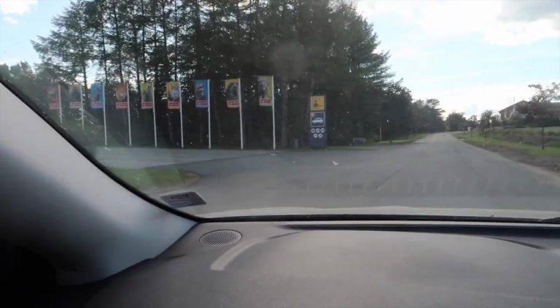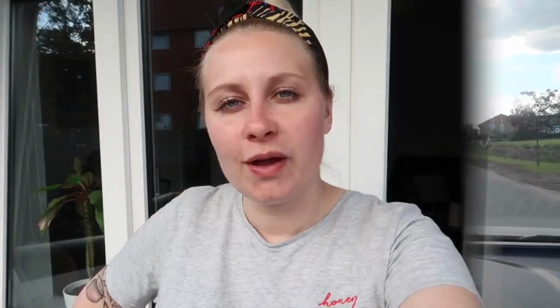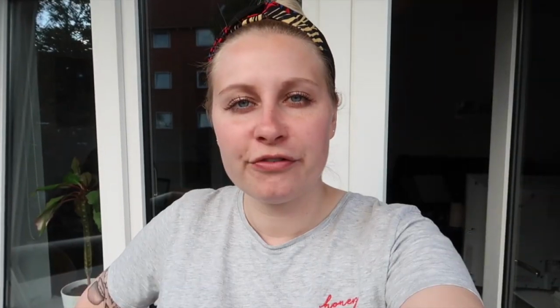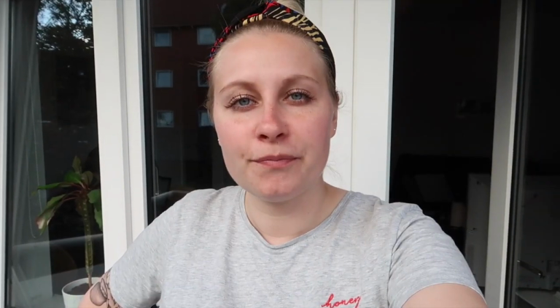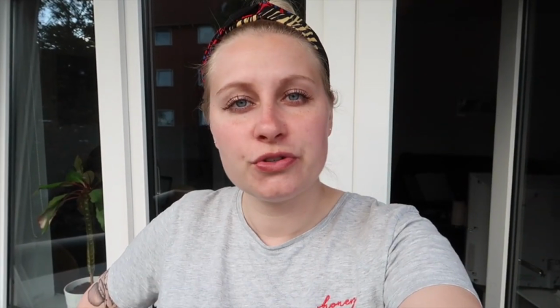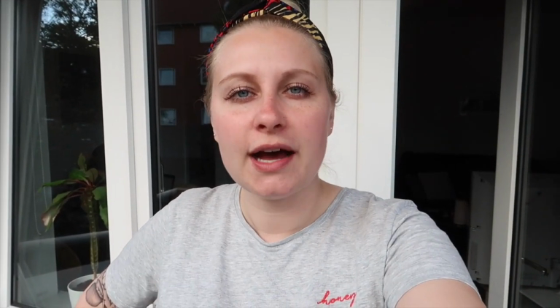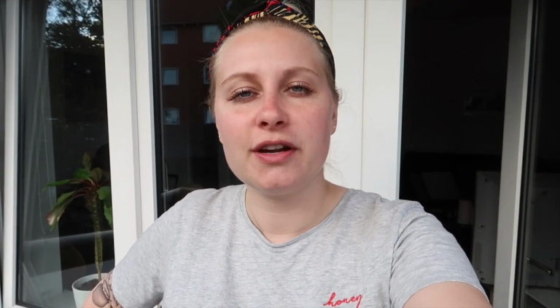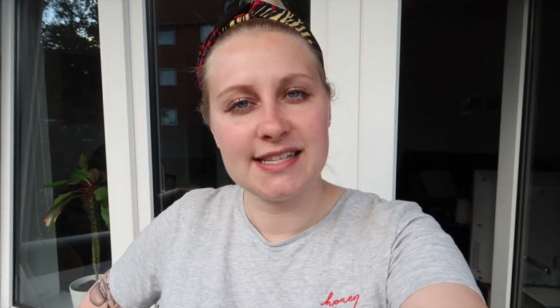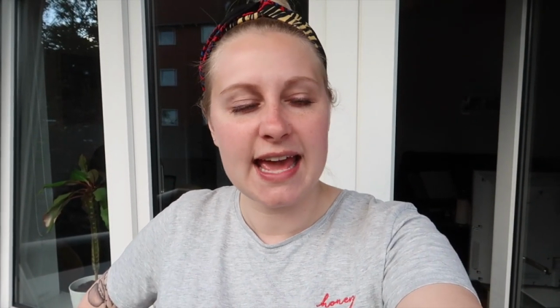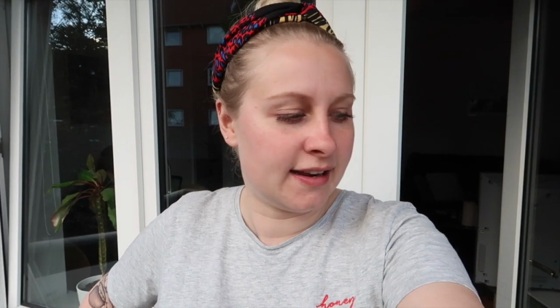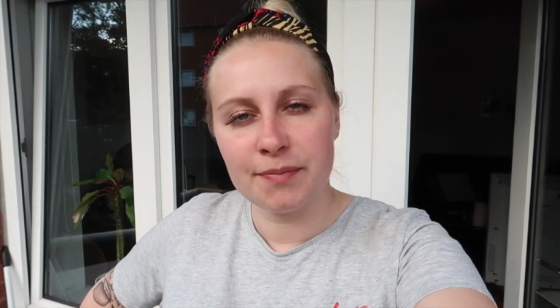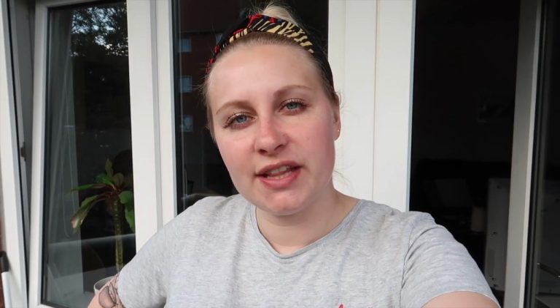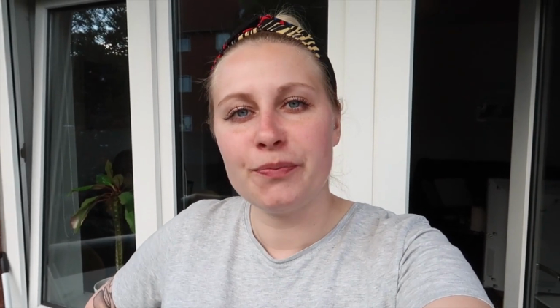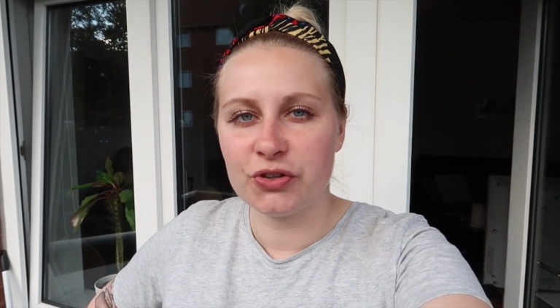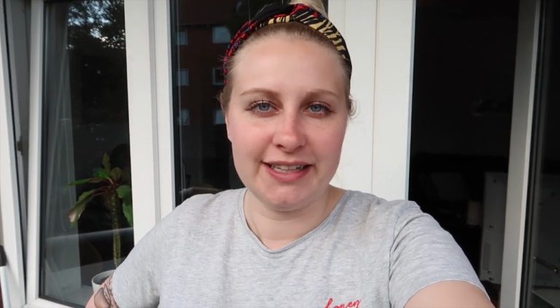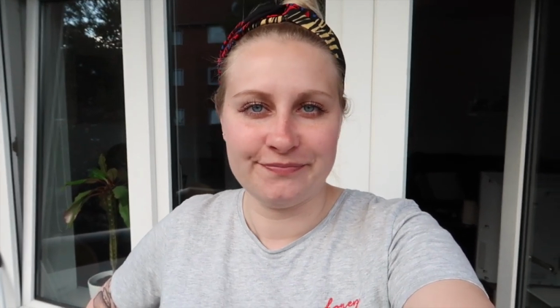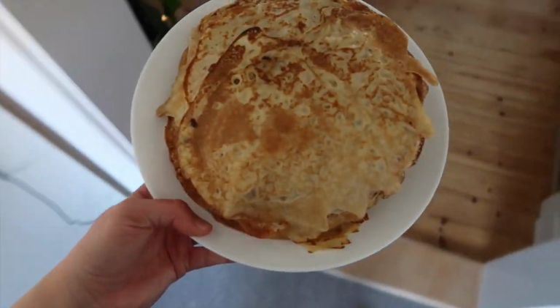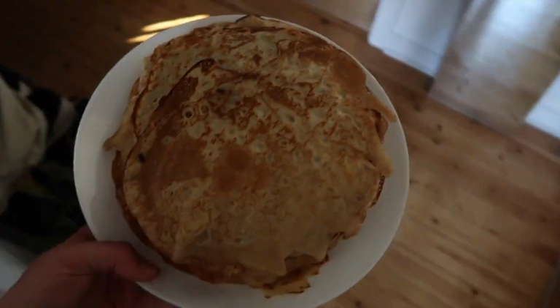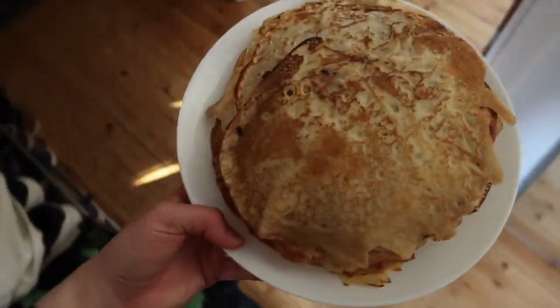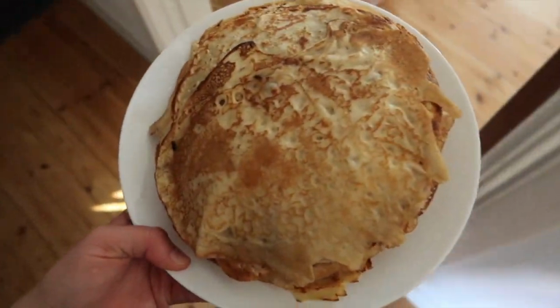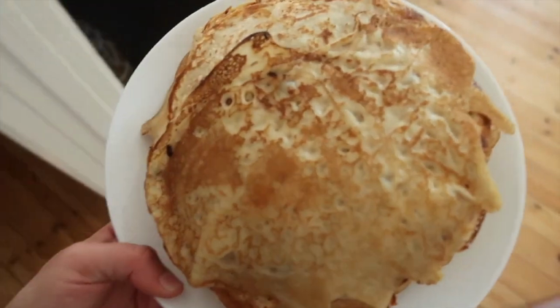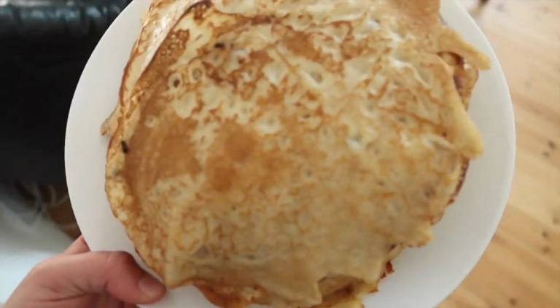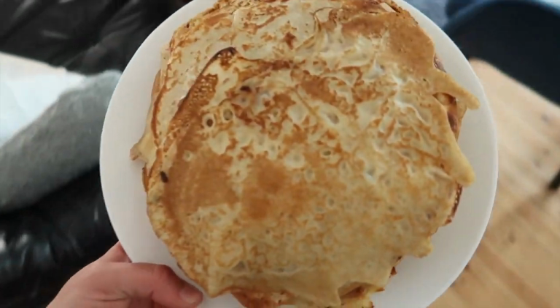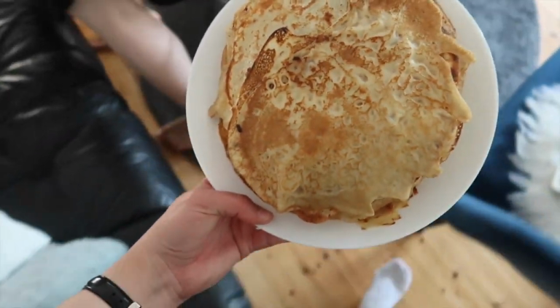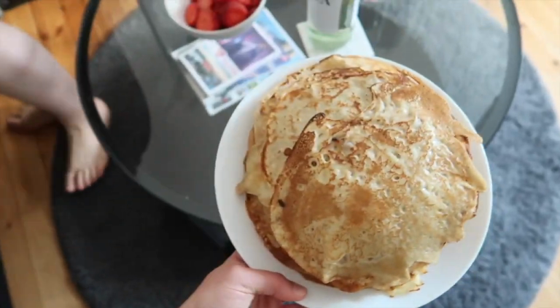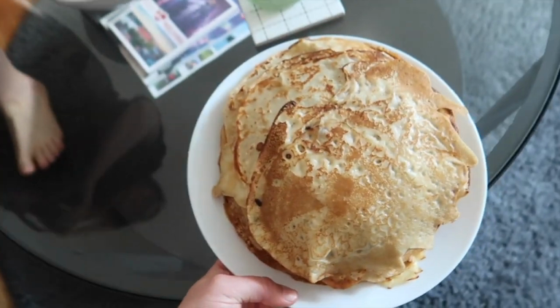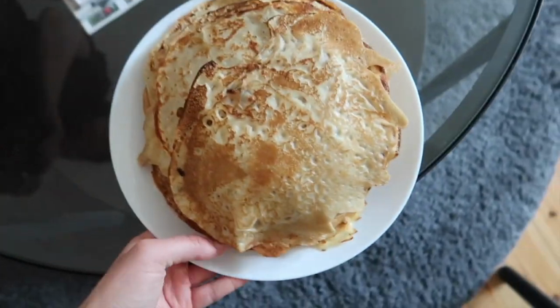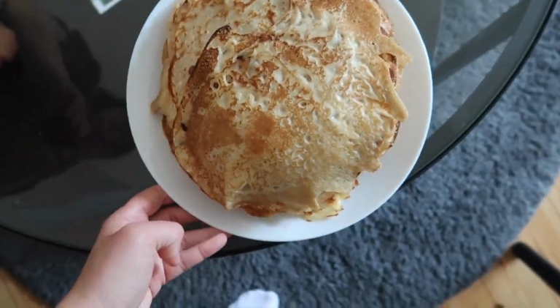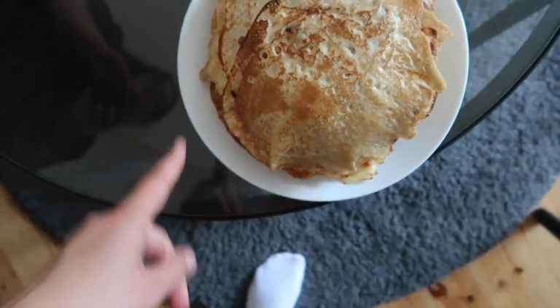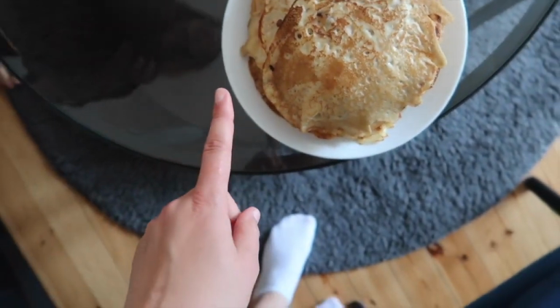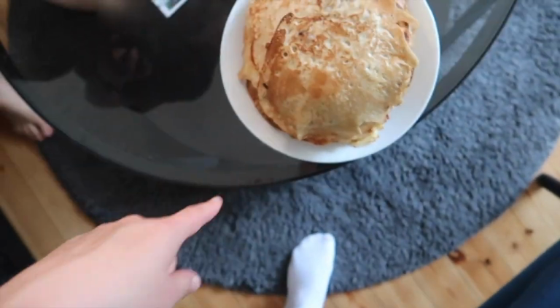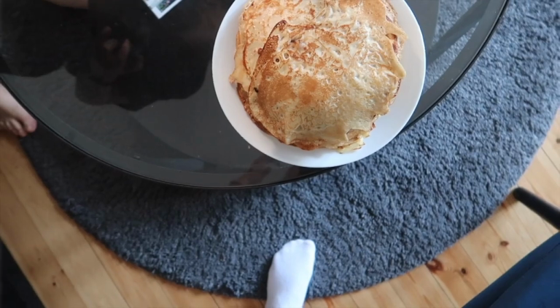We are back from Givskud Zoo after a really nice day. It's going to be a bit of a late dinner but it's going to be really good. Pancakes are done! It's a really nice recipe from my childhood cookbook.